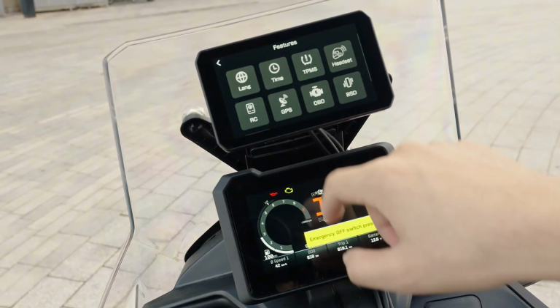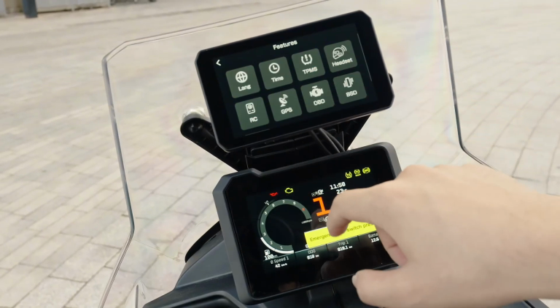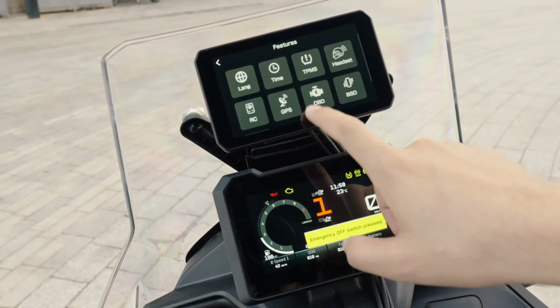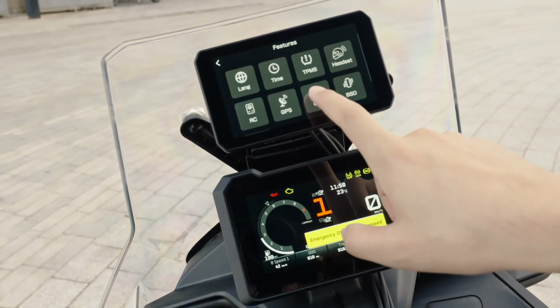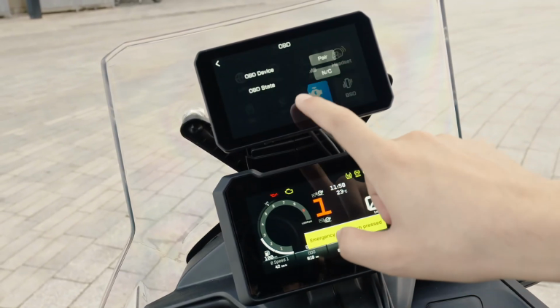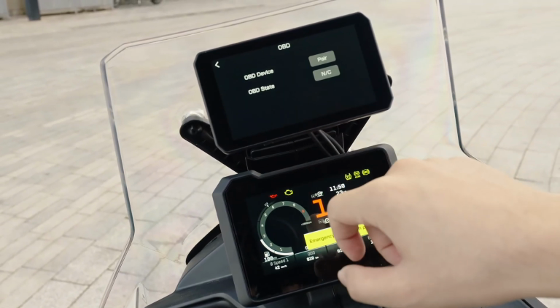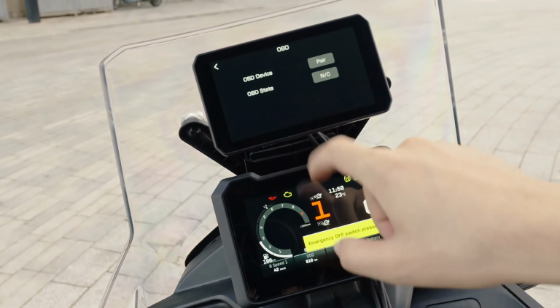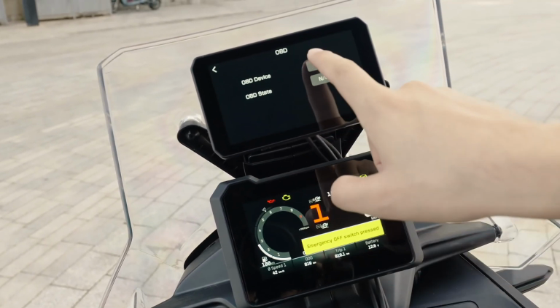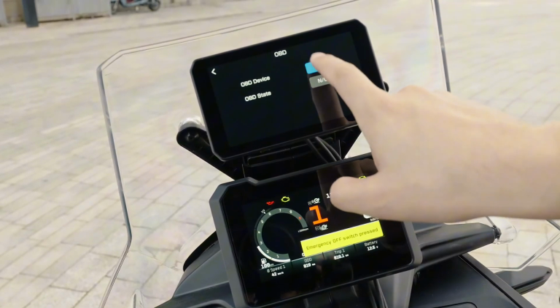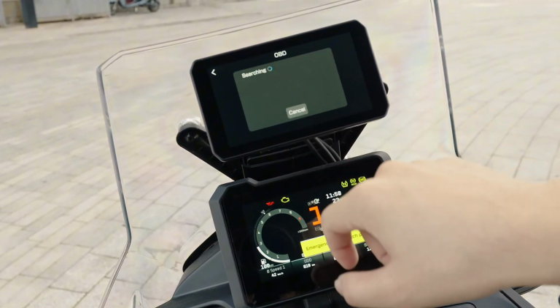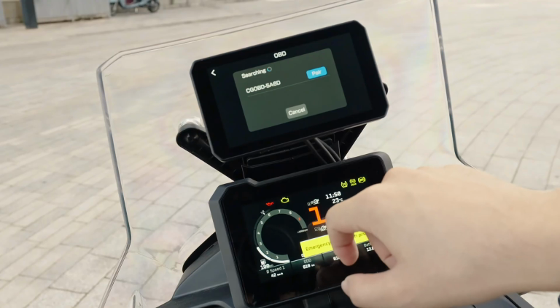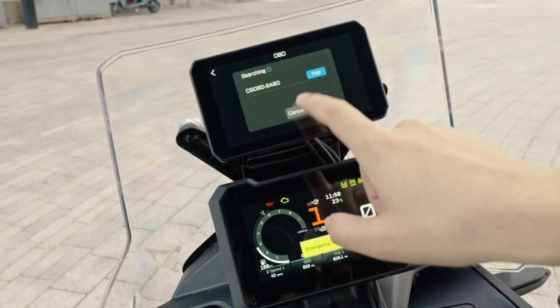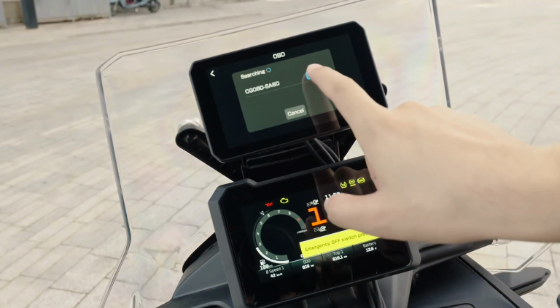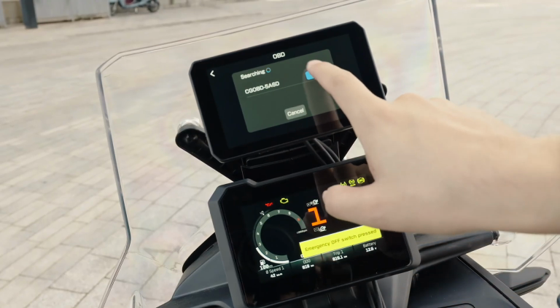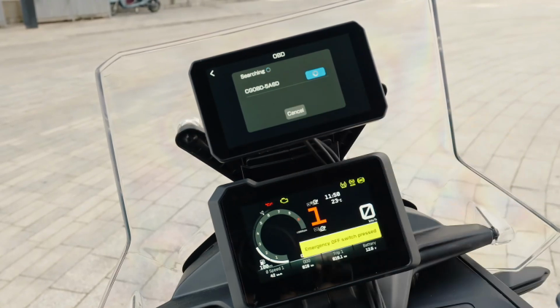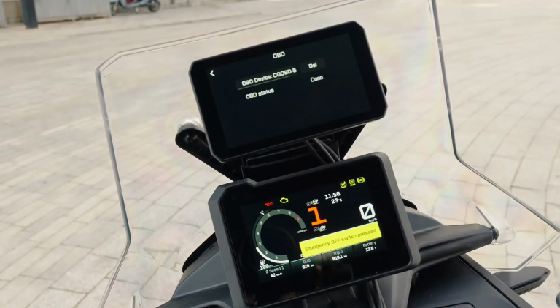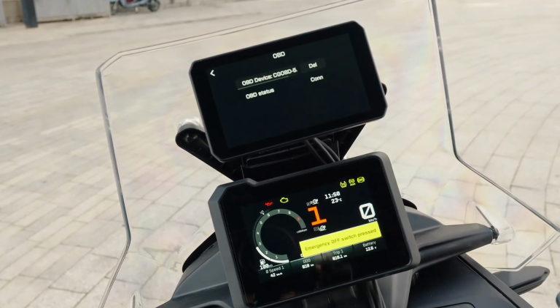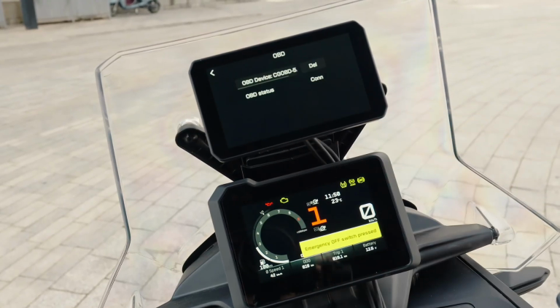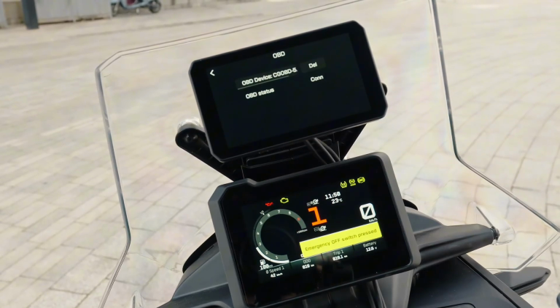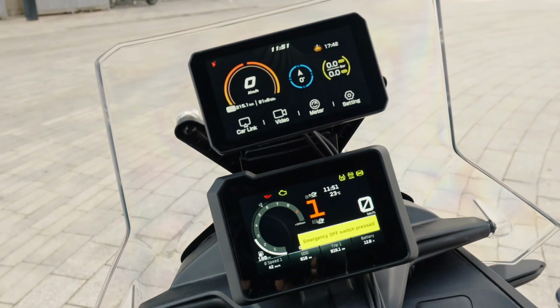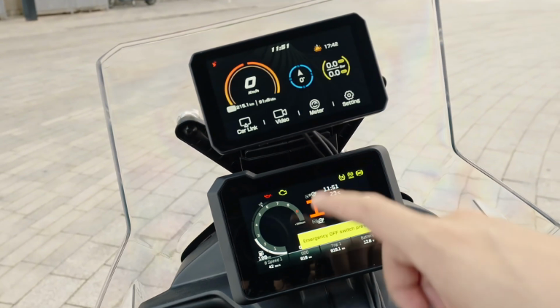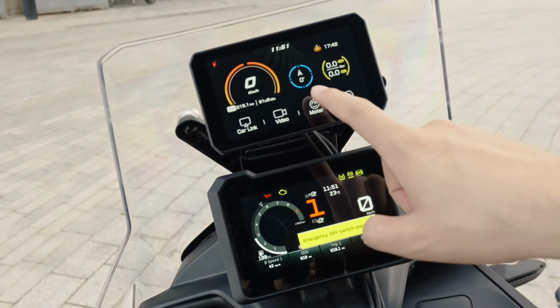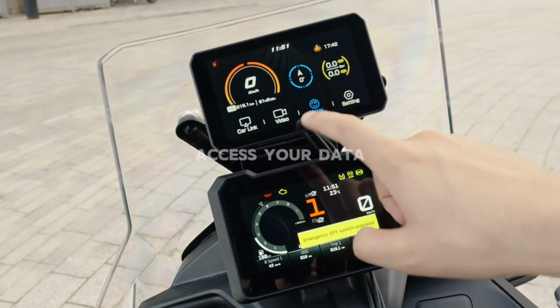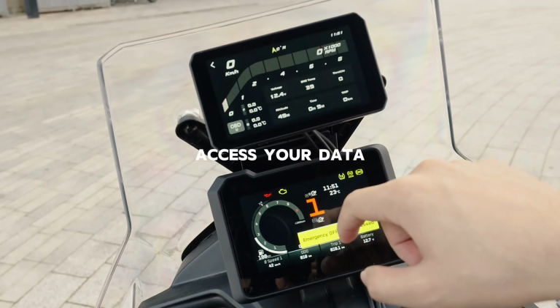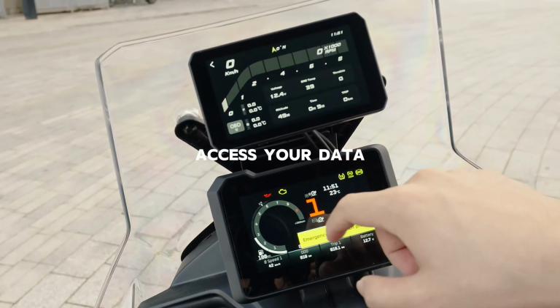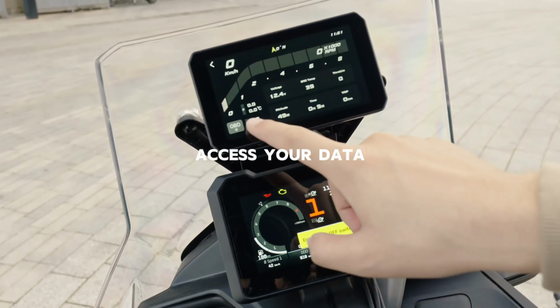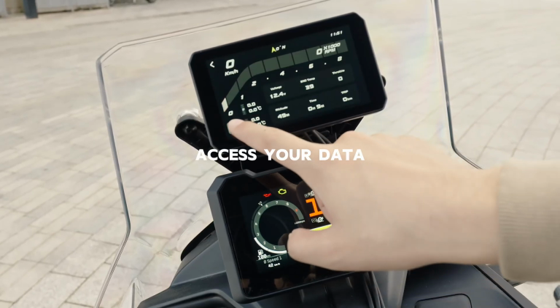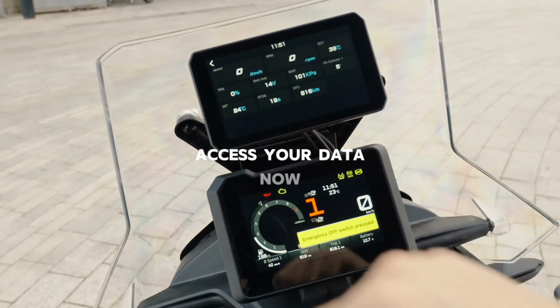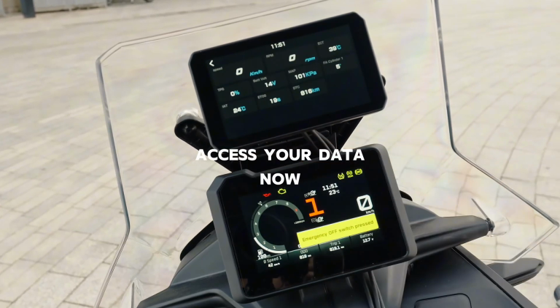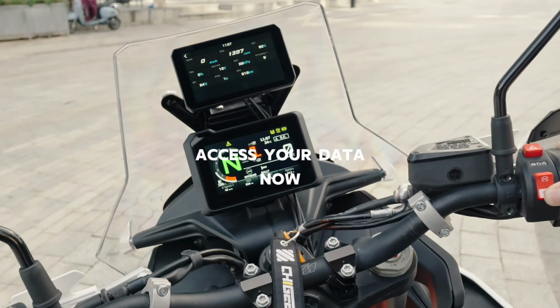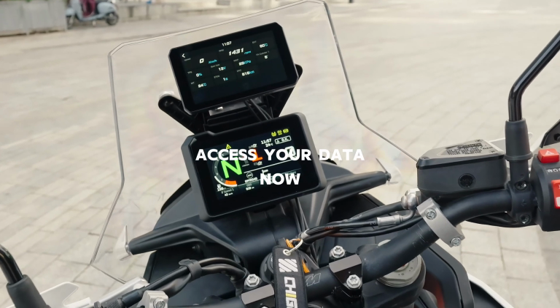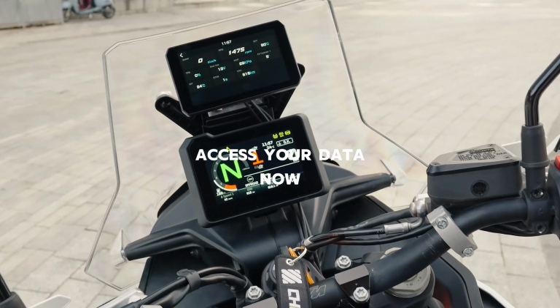Followed by OBD Options, and select Pair. The CGOBD will automatically pair with your Shiji device. Through this module, you can read all the professional data of your motorcycle's engine.